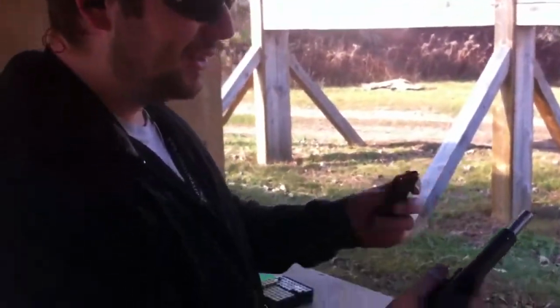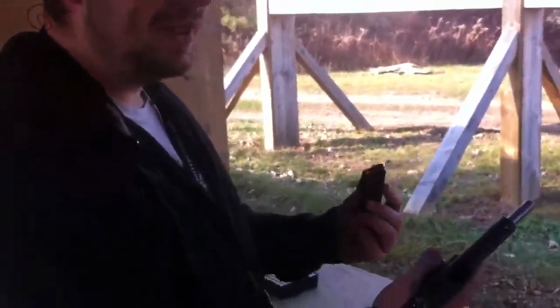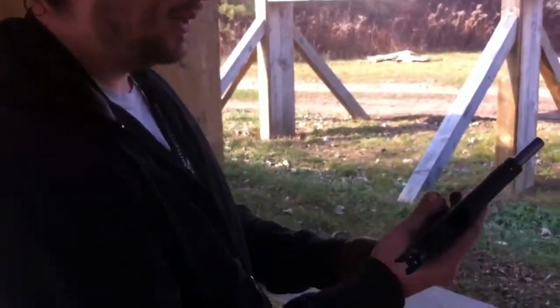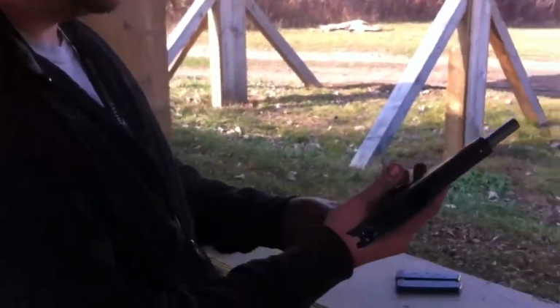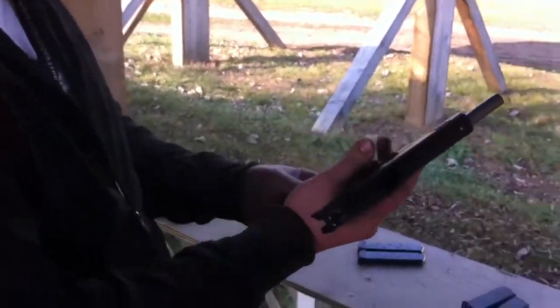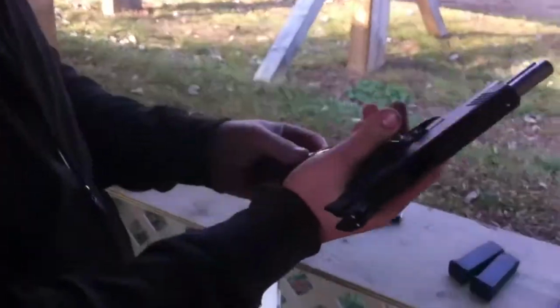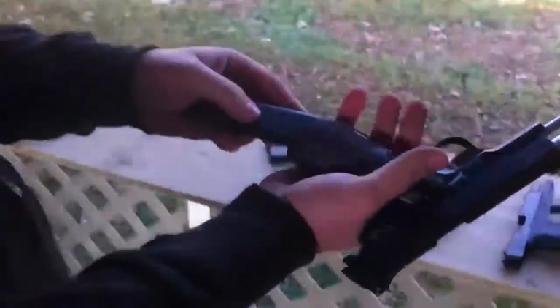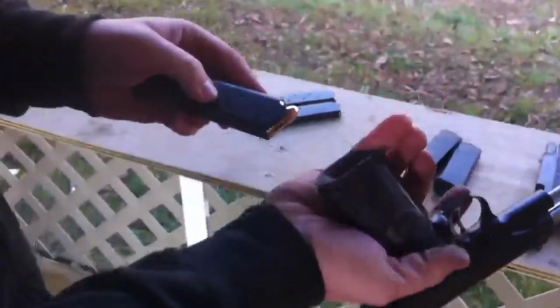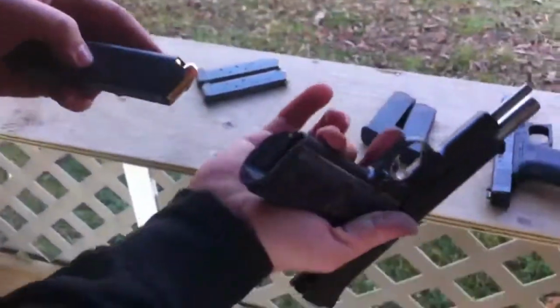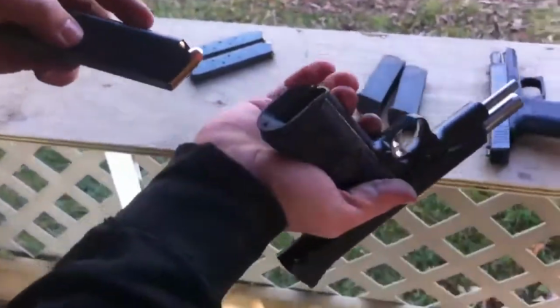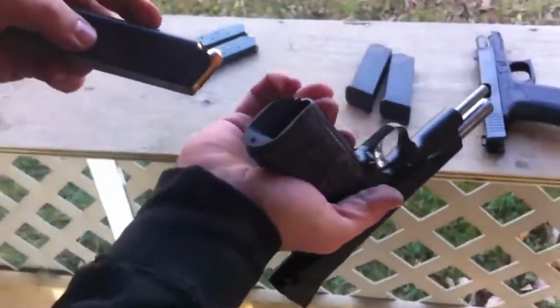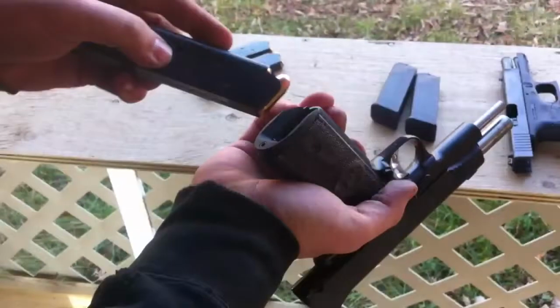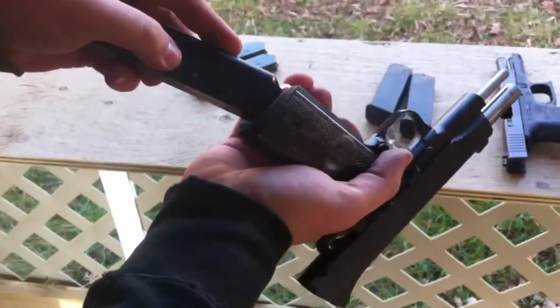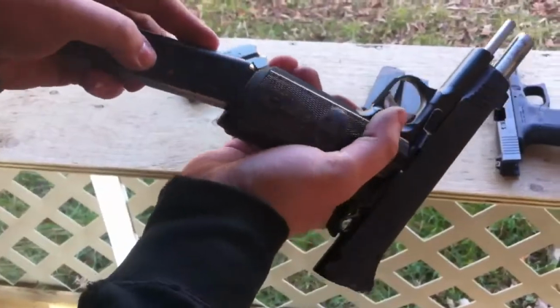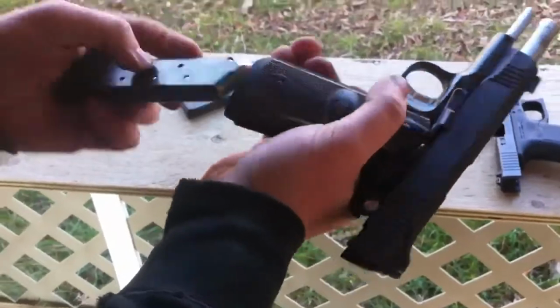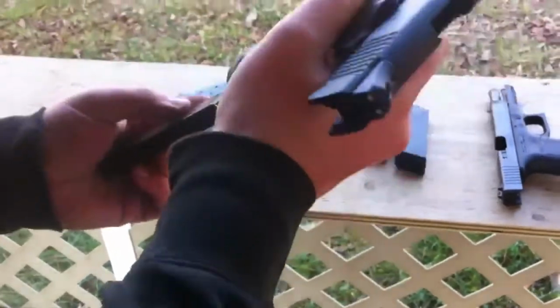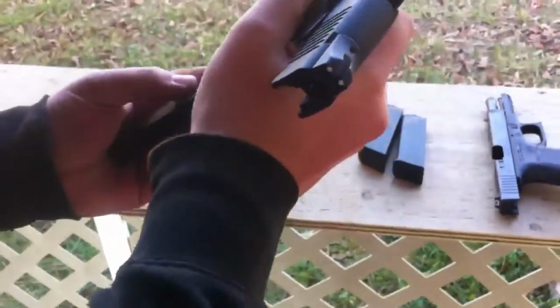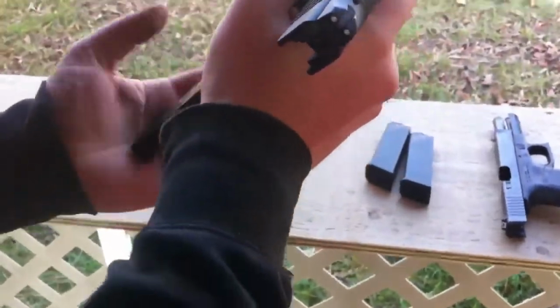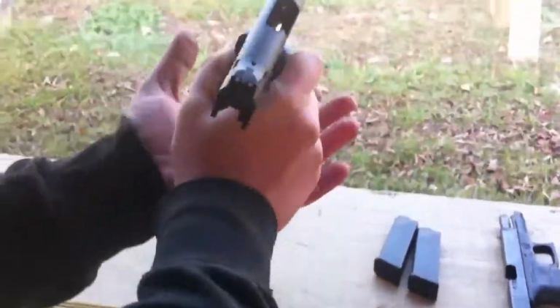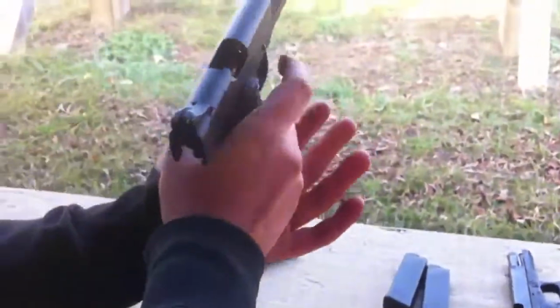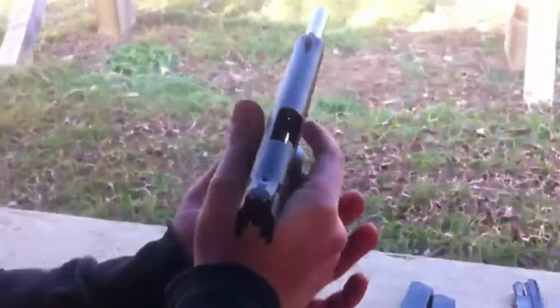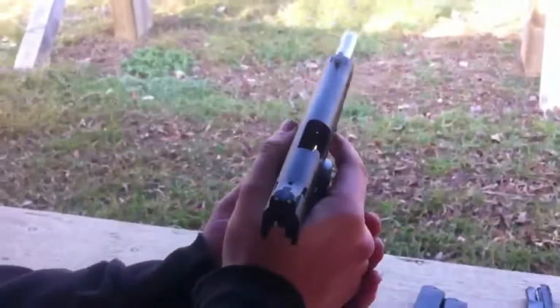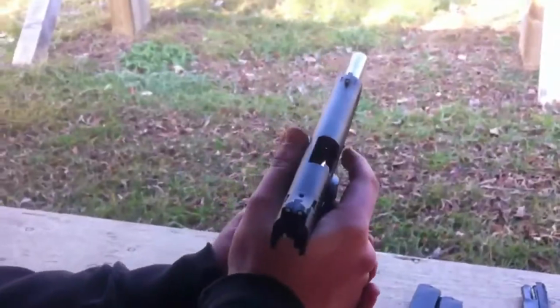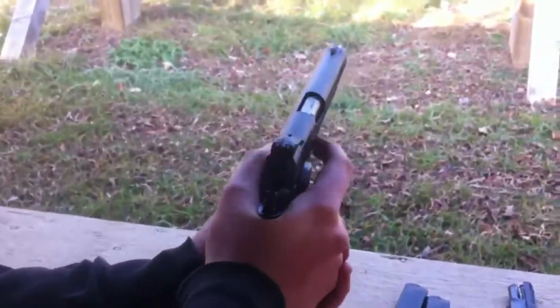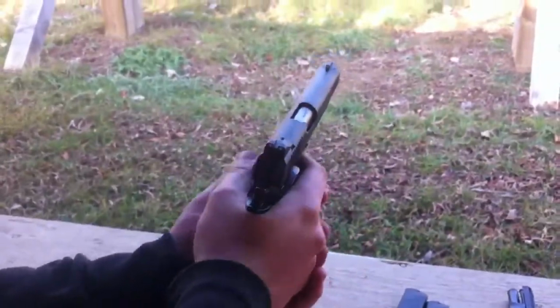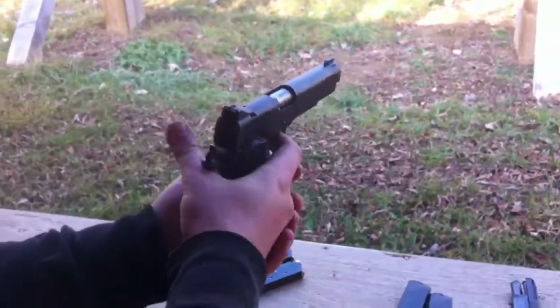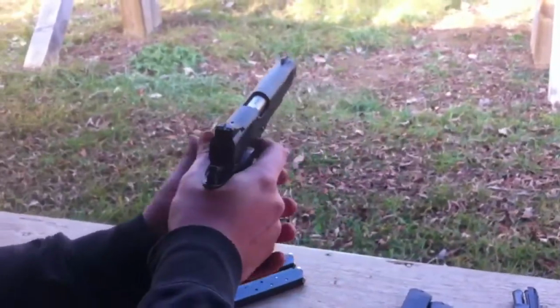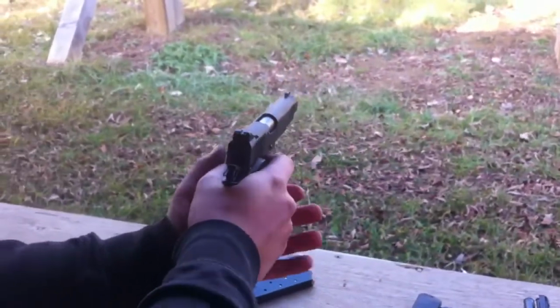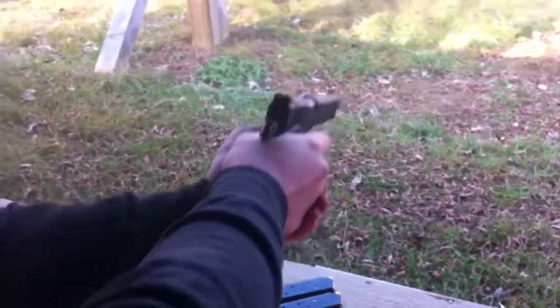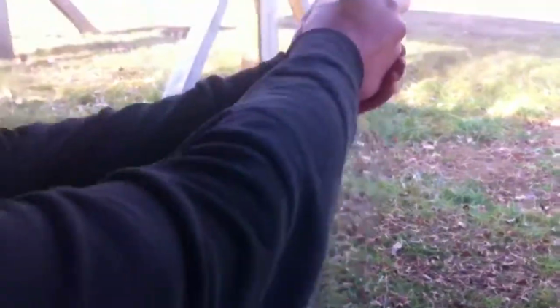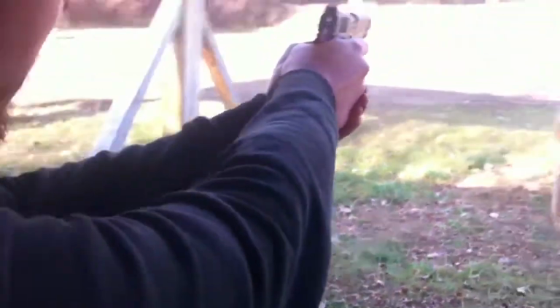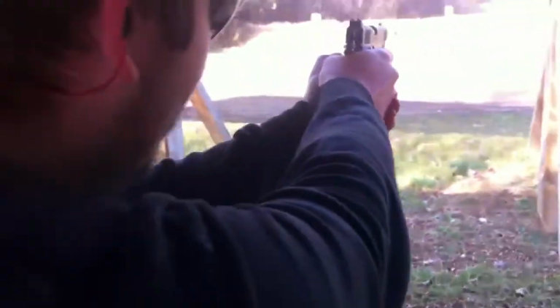So the way this works — nice beveled magwell. We just jam that in there. Pull this guy down. Shoot like you mean it.